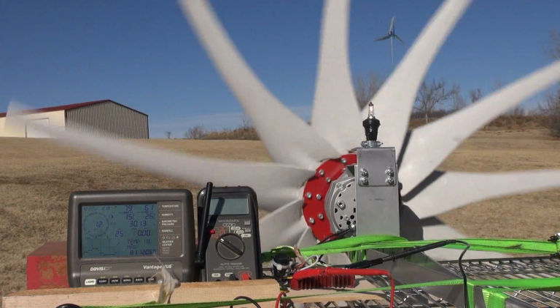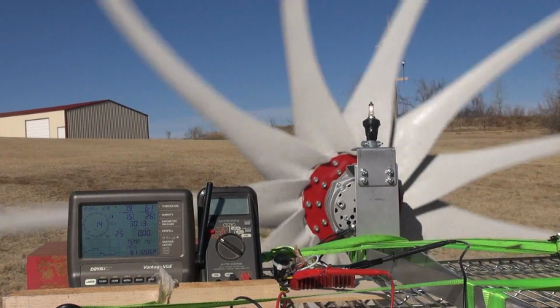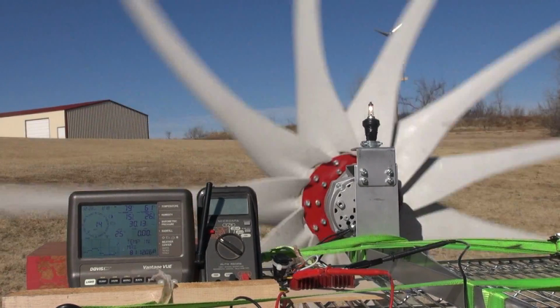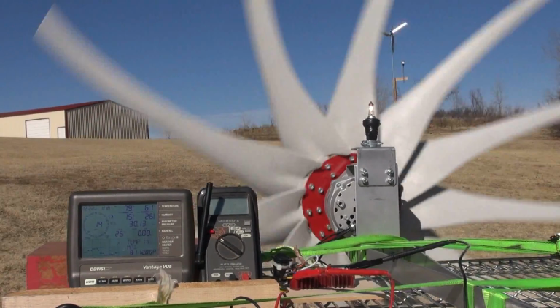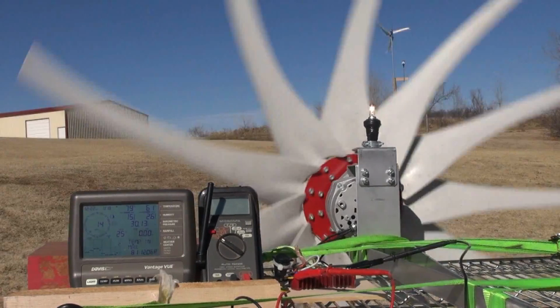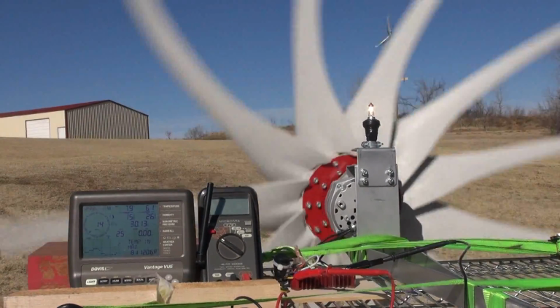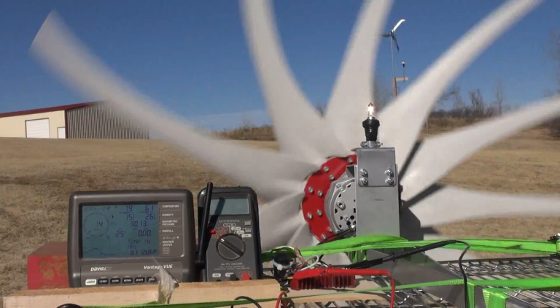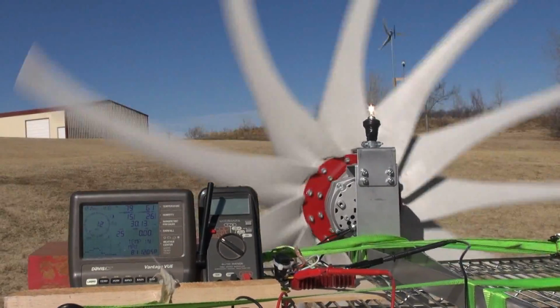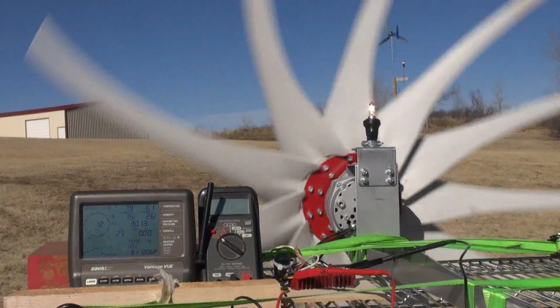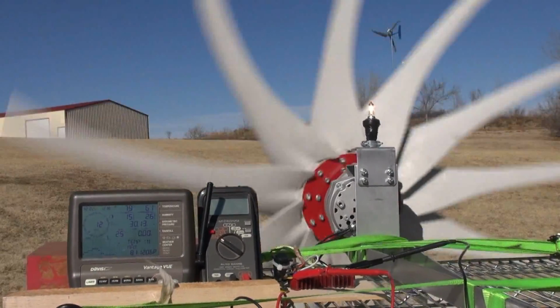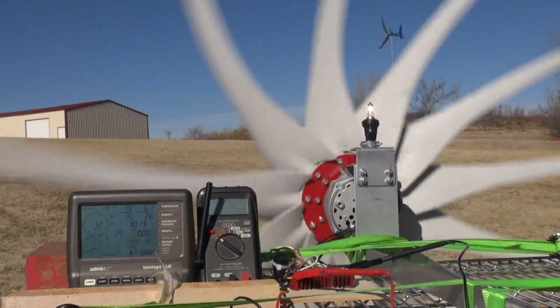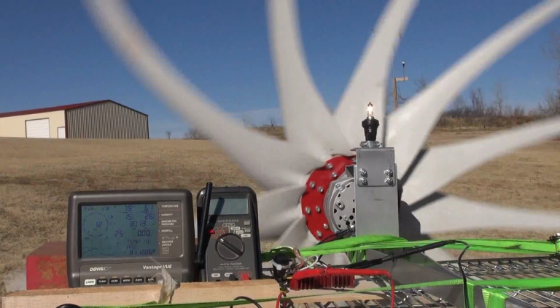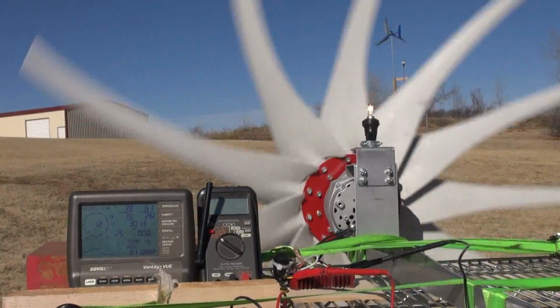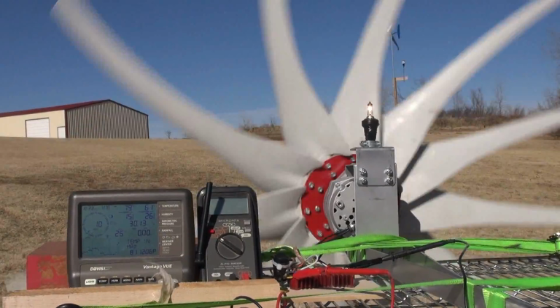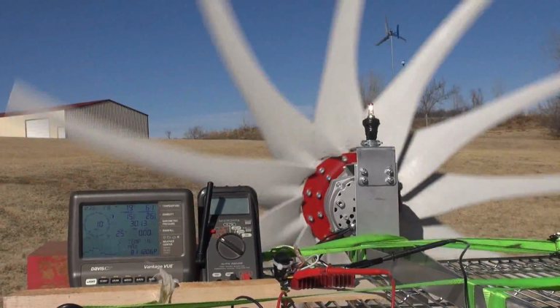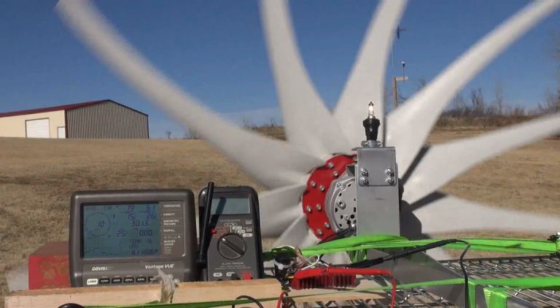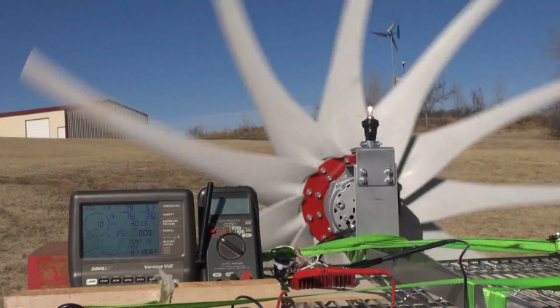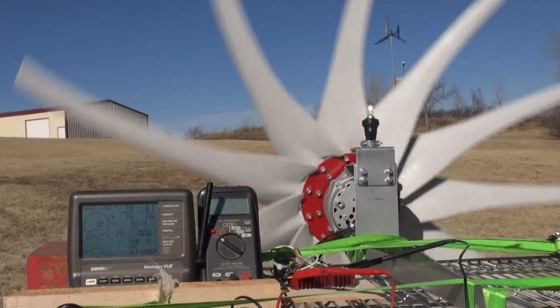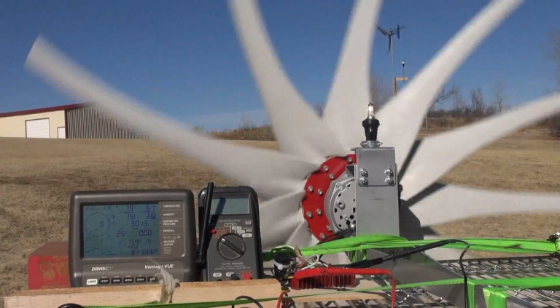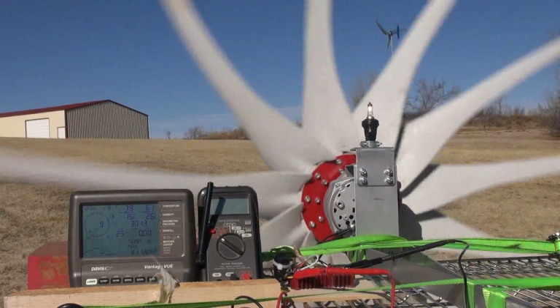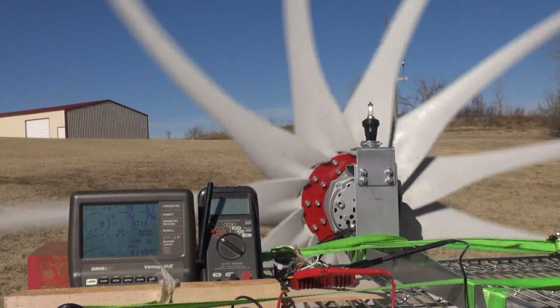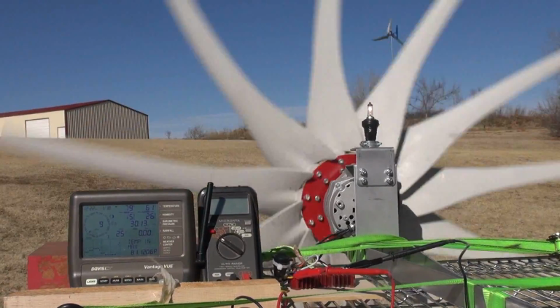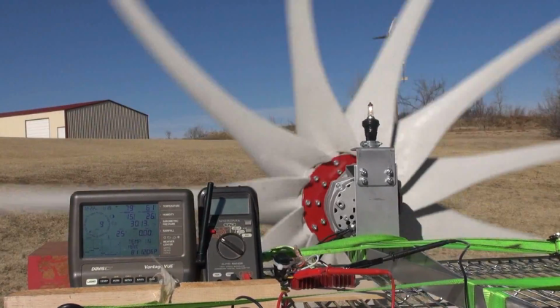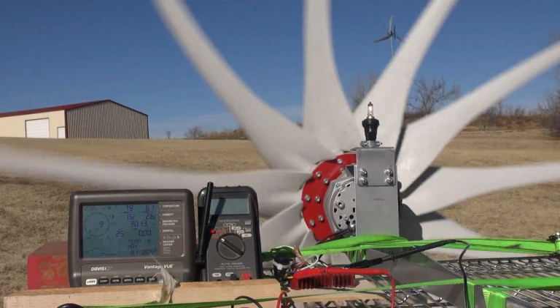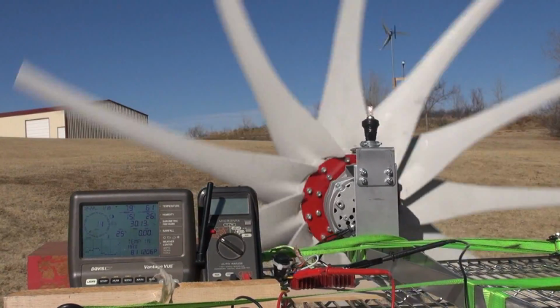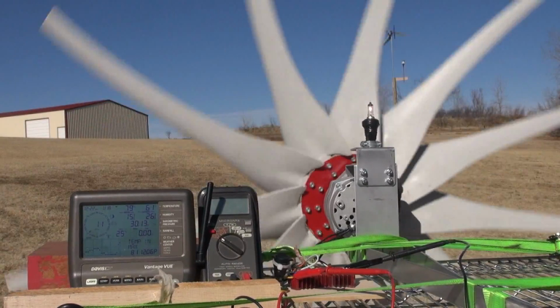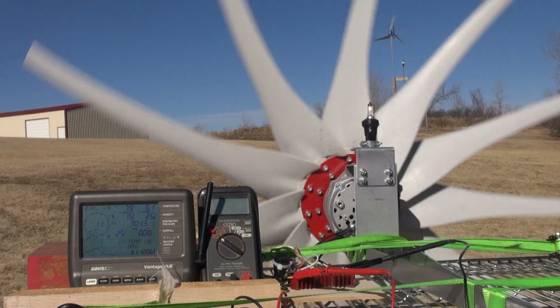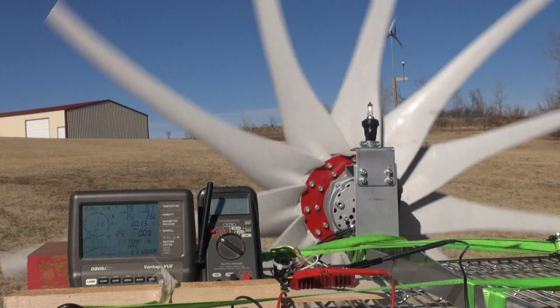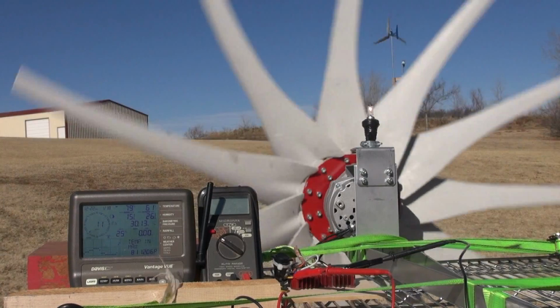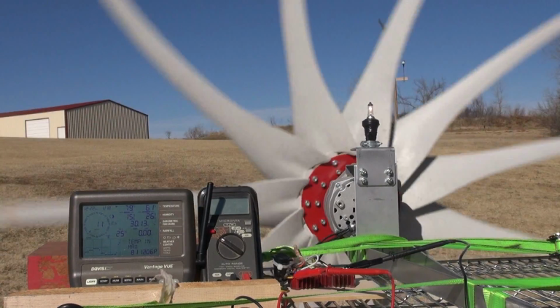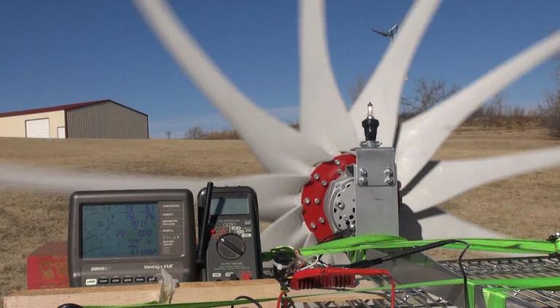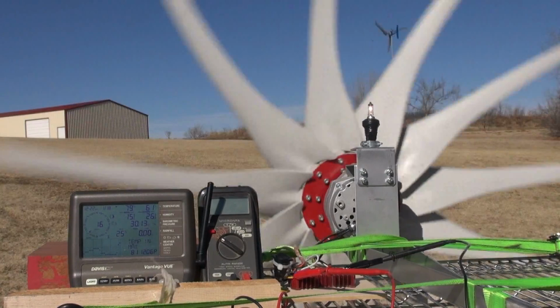Between 10 and 12 miles an hour we still have a bulb on. These blades are just able to turn. But it's the same PMA, so it's not cogging or anything like that — it's just the Raptor blades.